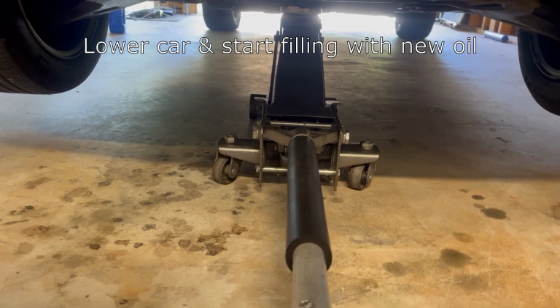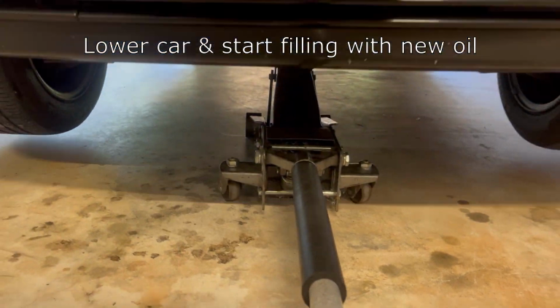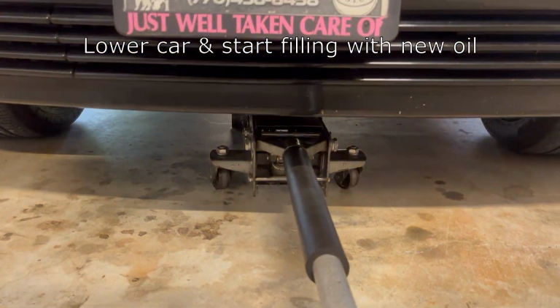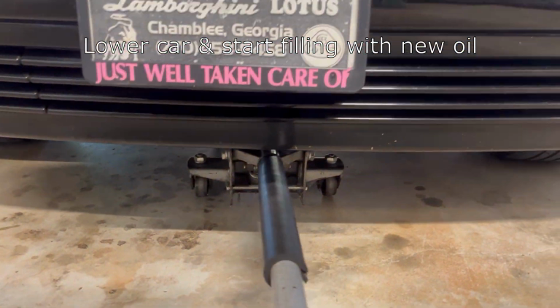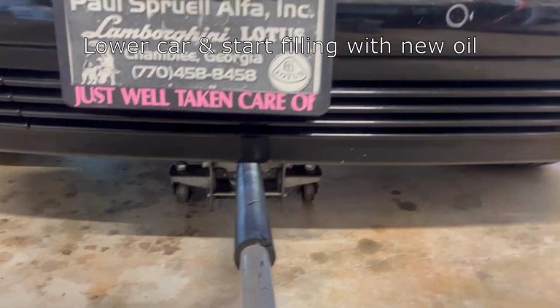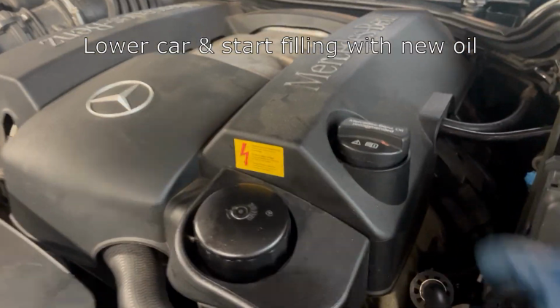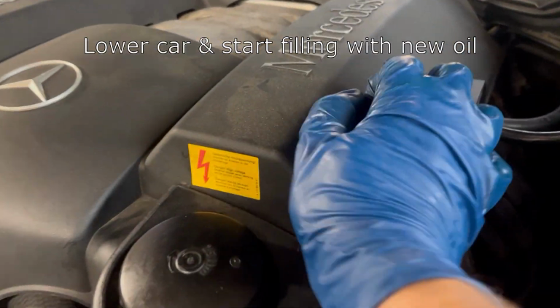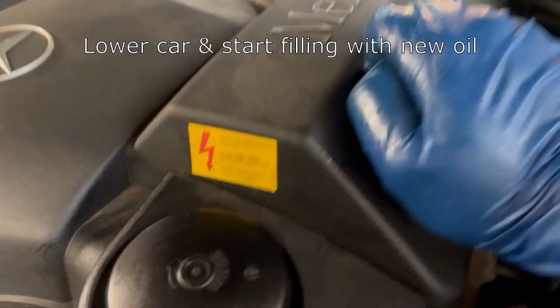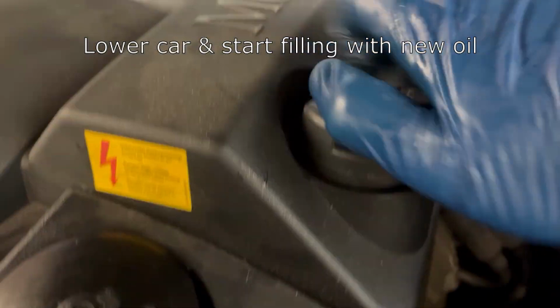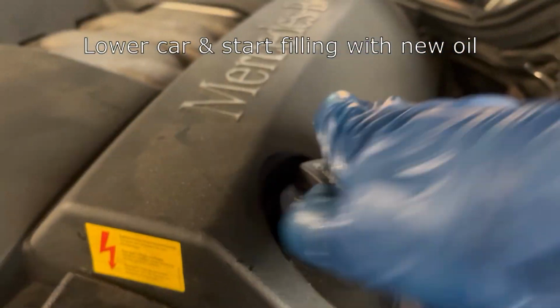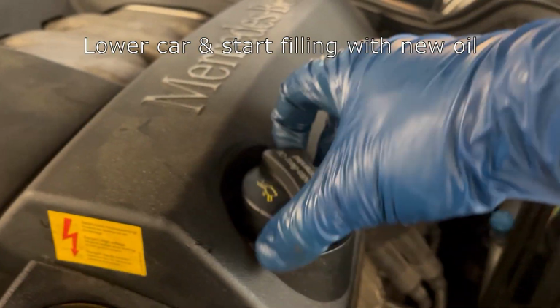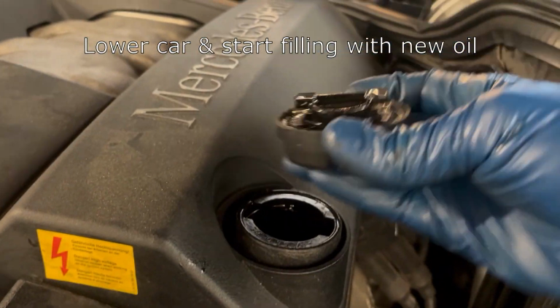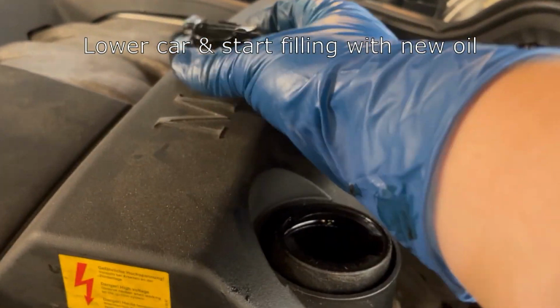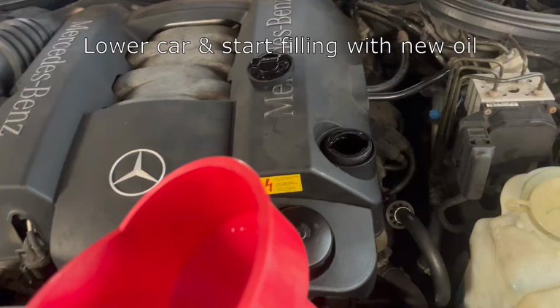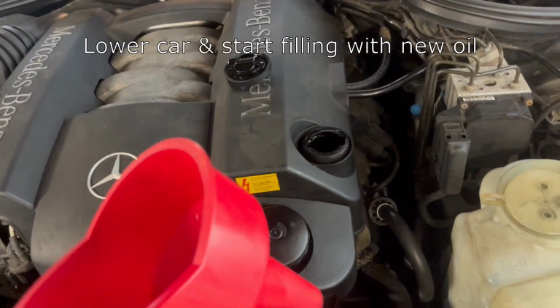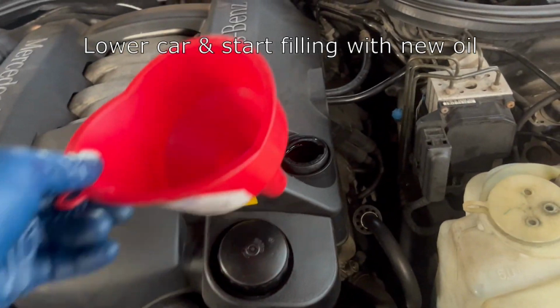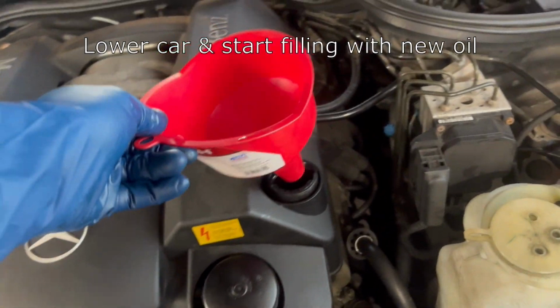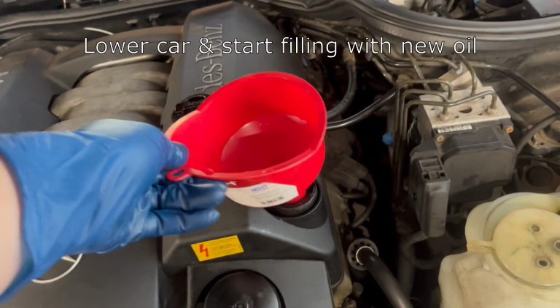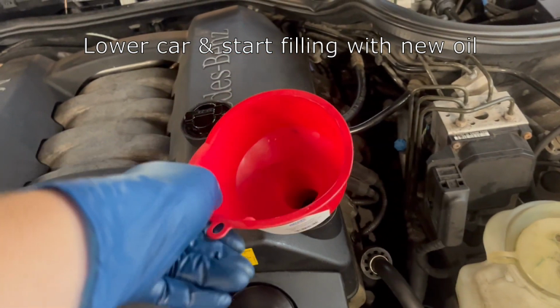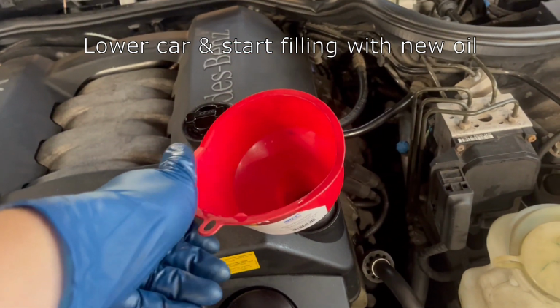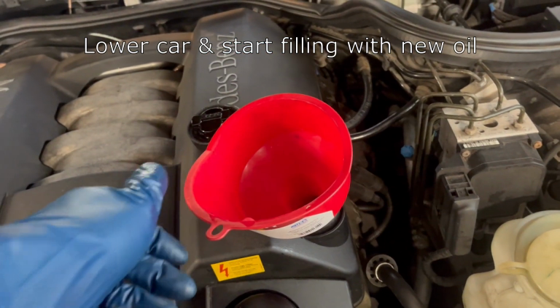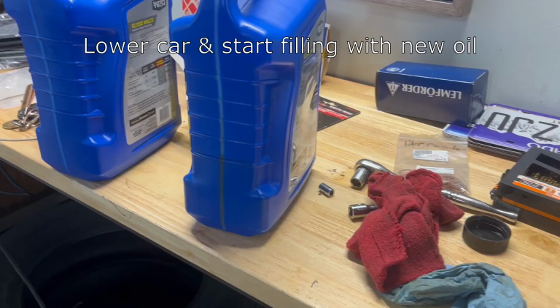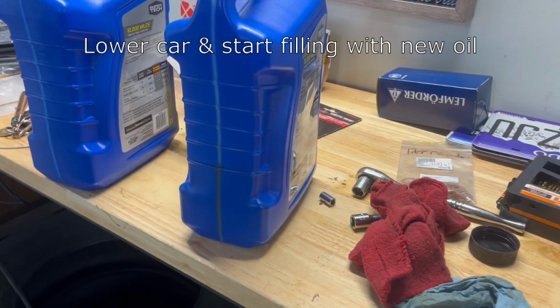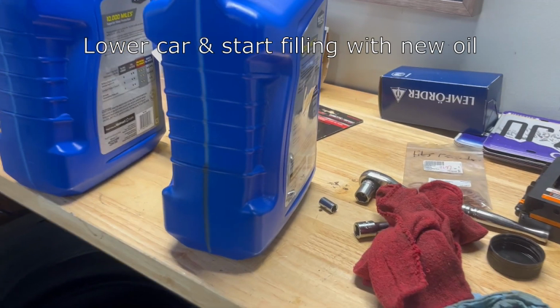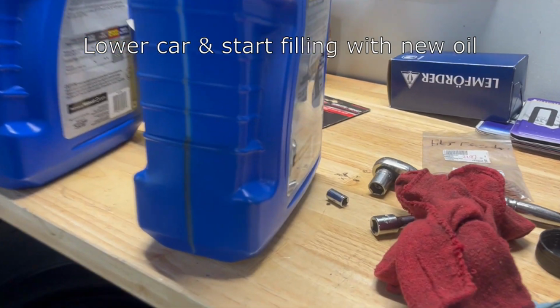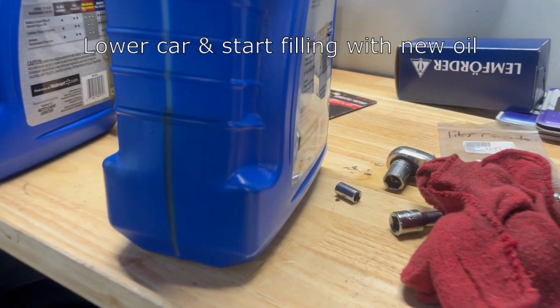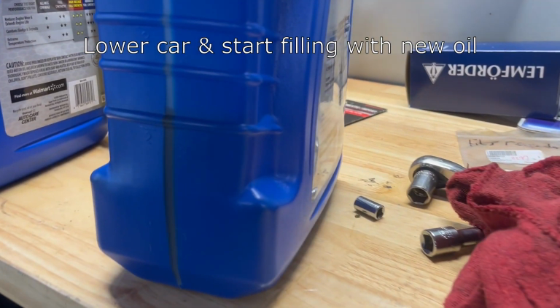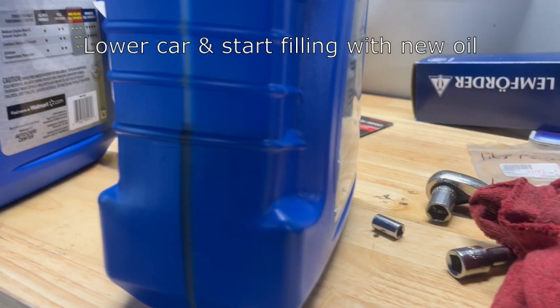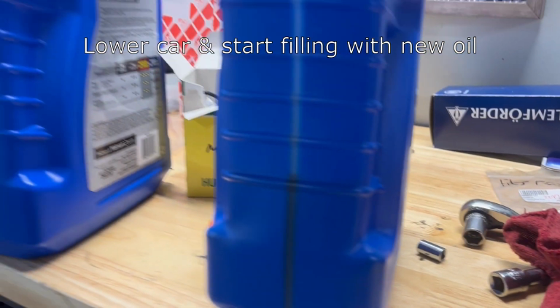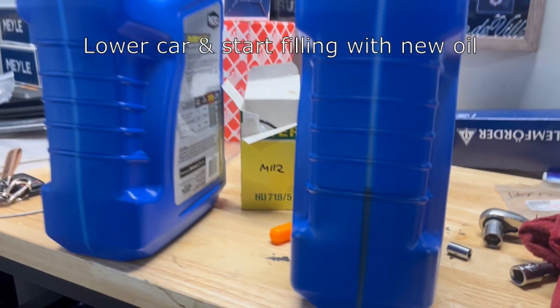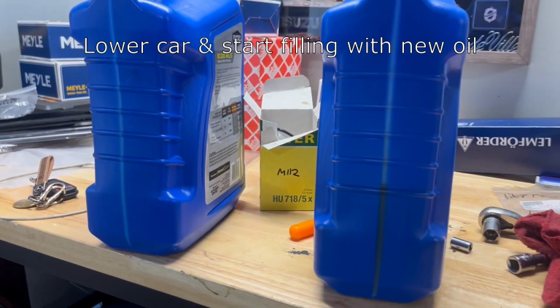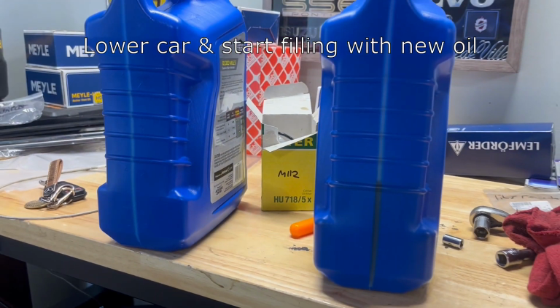Now you can take out the jack stands and lower the car. Then remove the oil filler cap and start filling the car up with oil — this car takes eight and a half quarts.